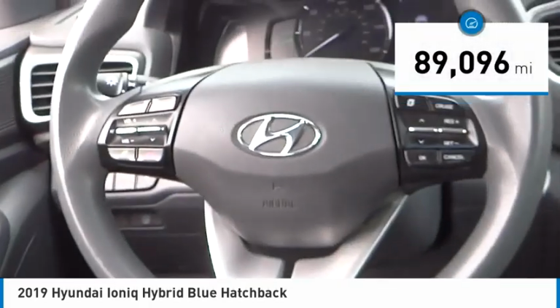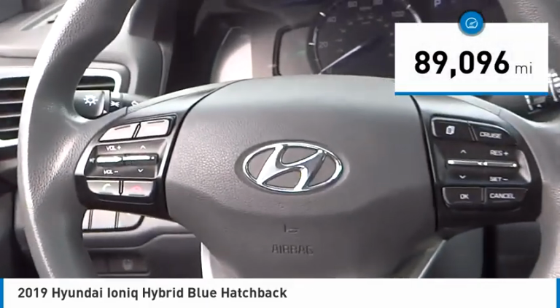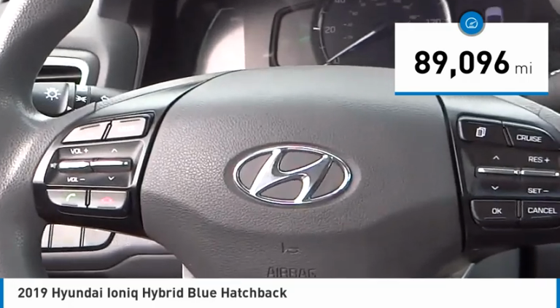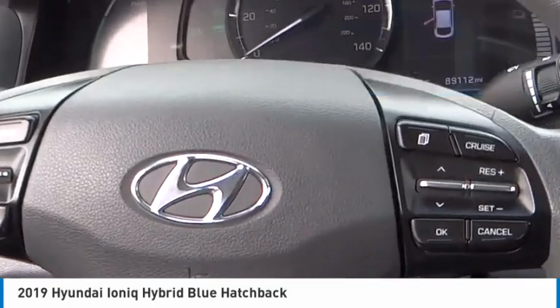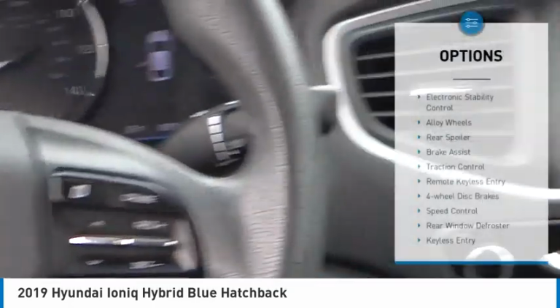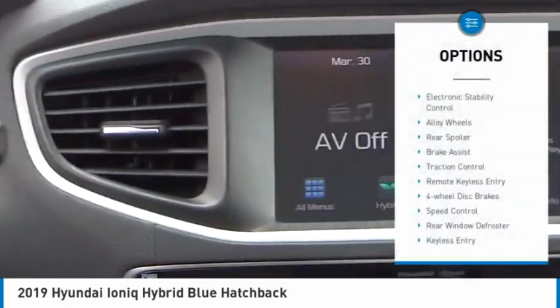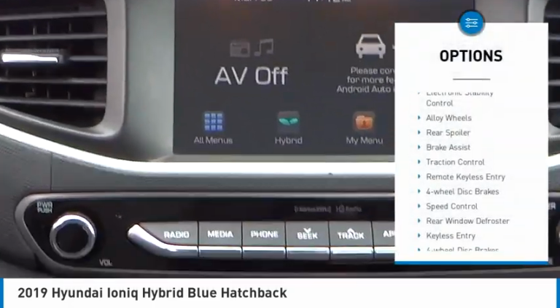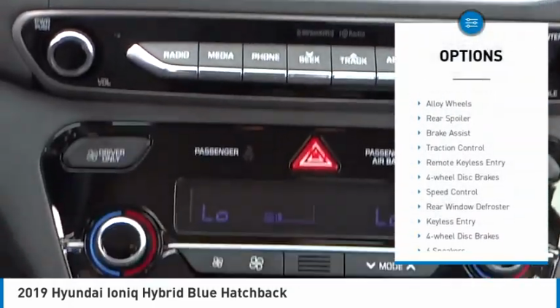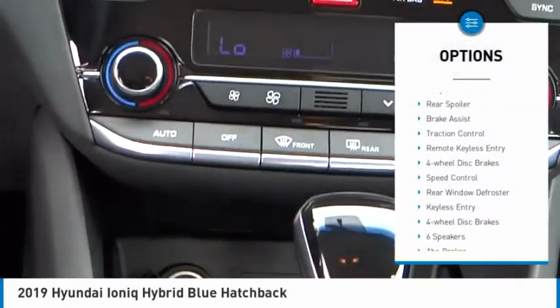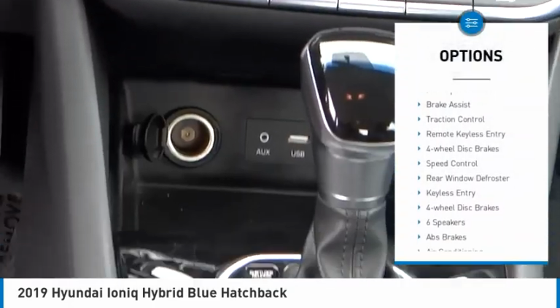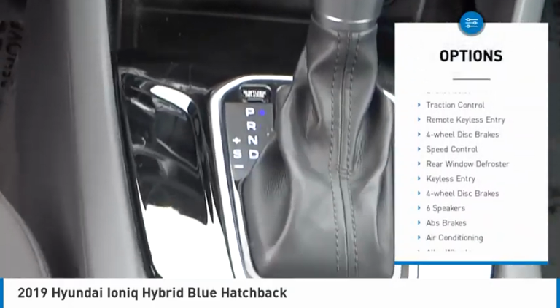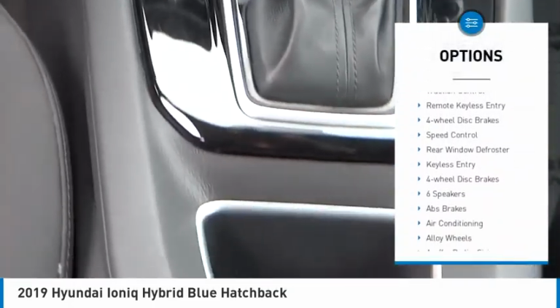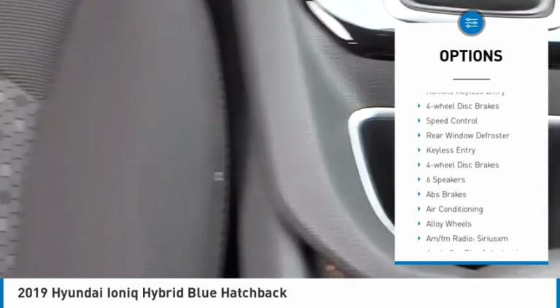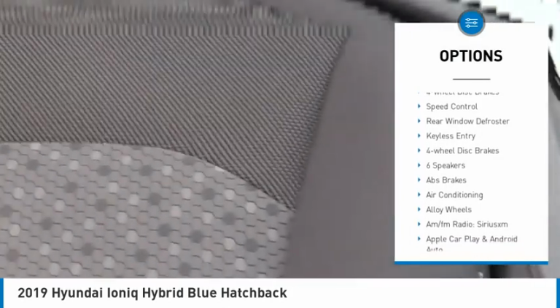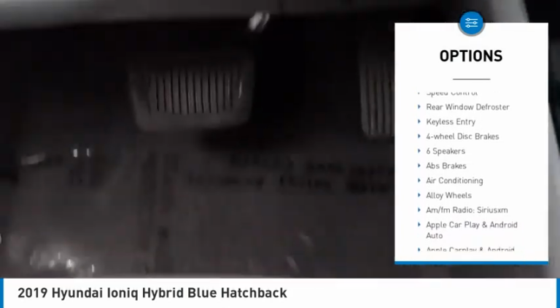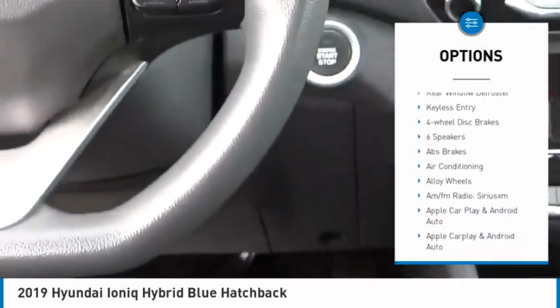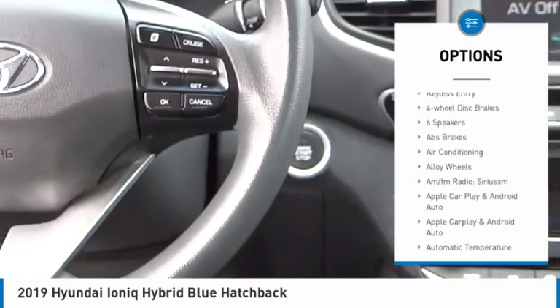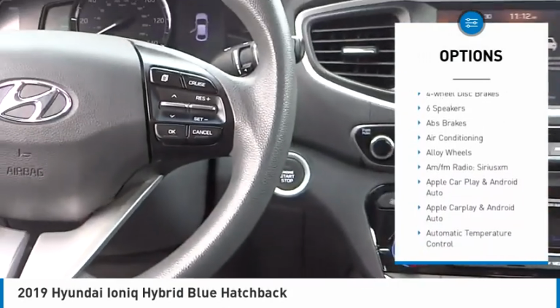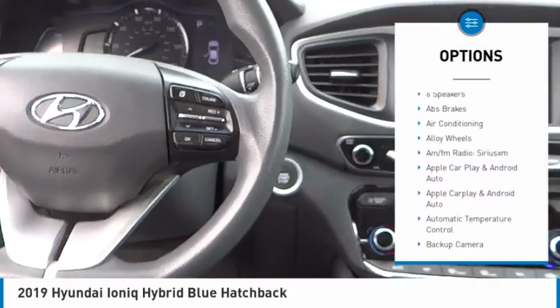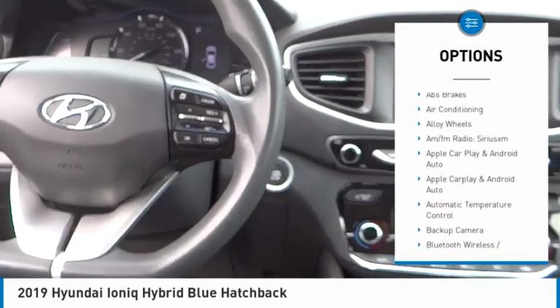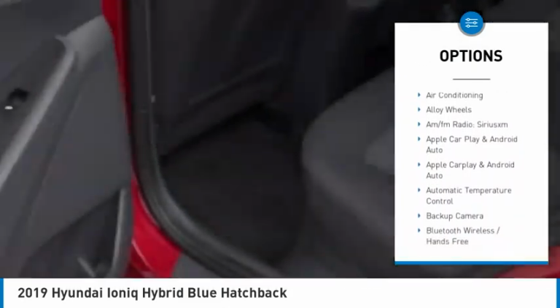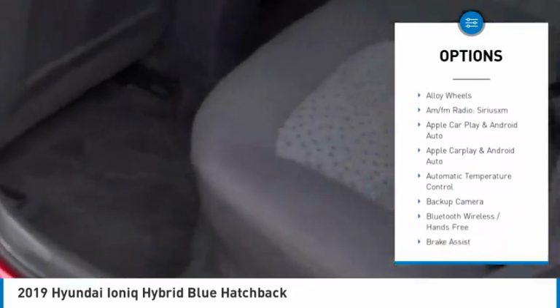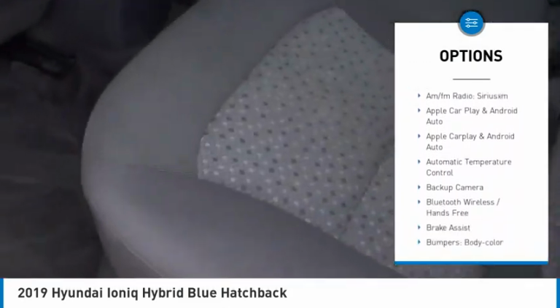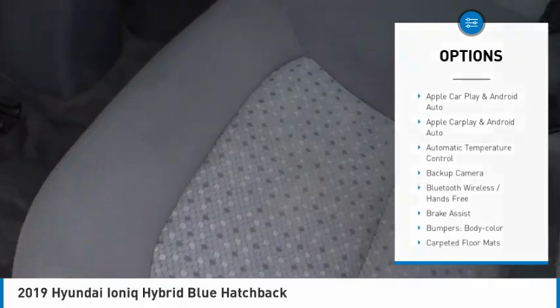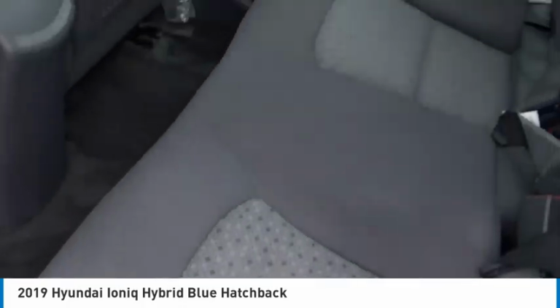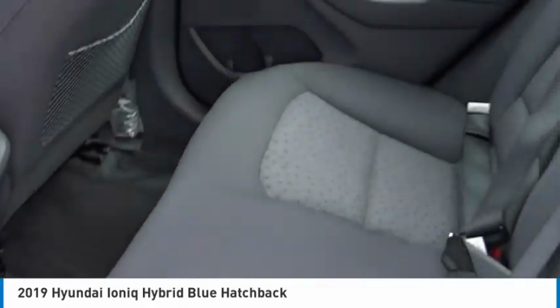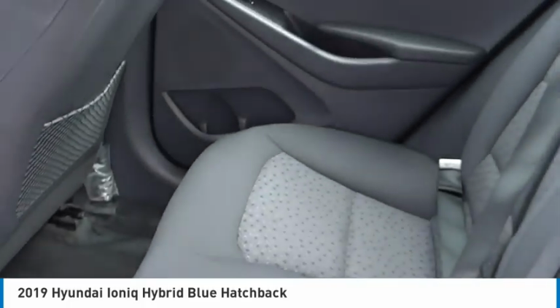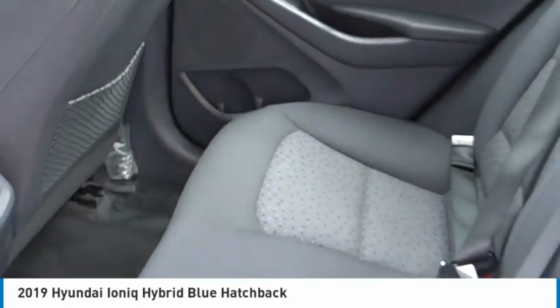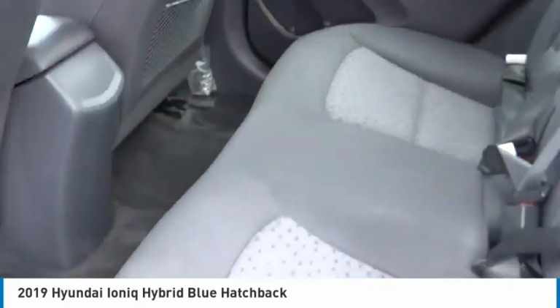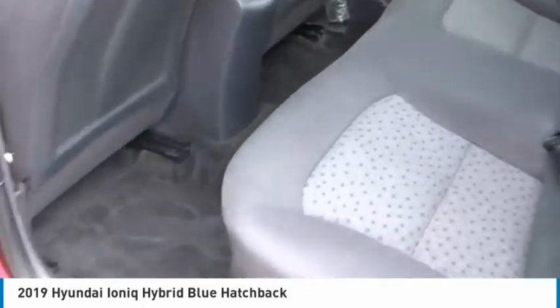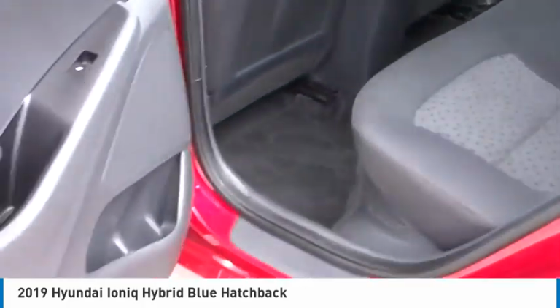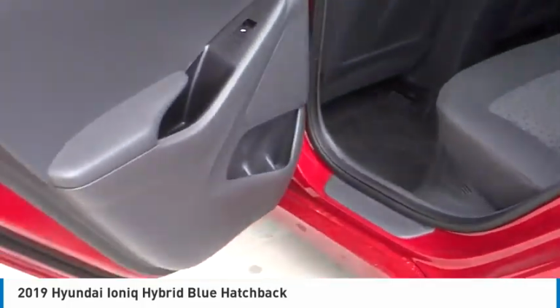Here are some of this vehicle's great options: electronic stability control, alloy wheels, rear spoiler, brake assist, traction control, remote keyless entry, four-wheel disc brakes, speed control, rear window defroster, and keyless entry.